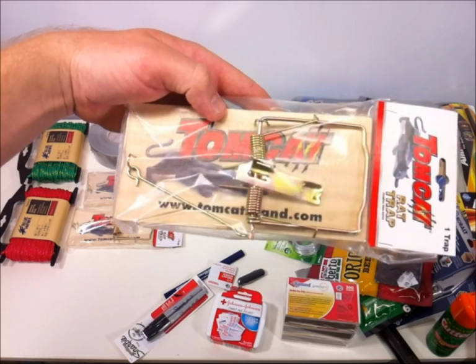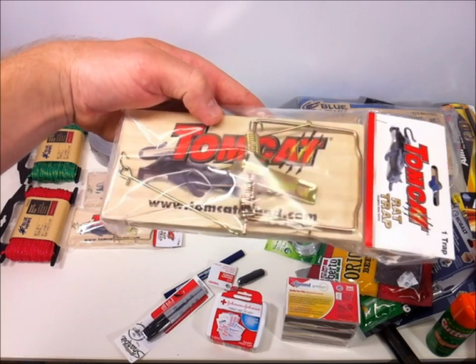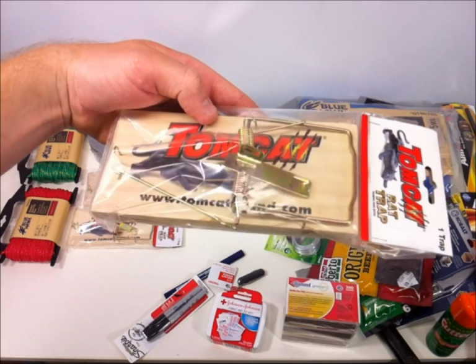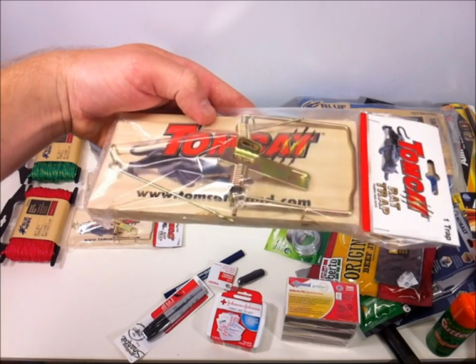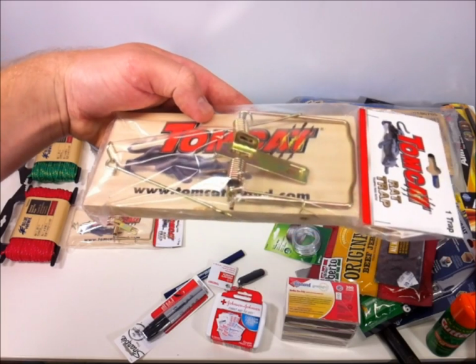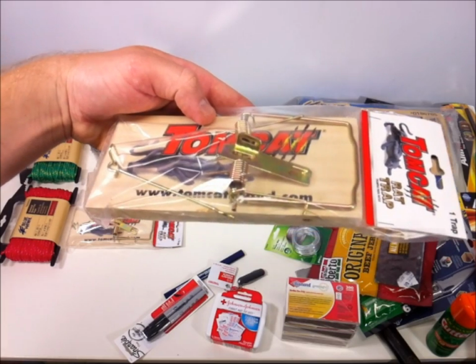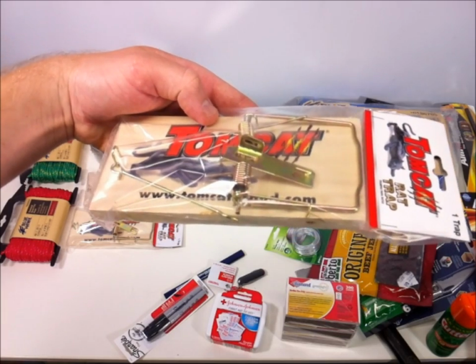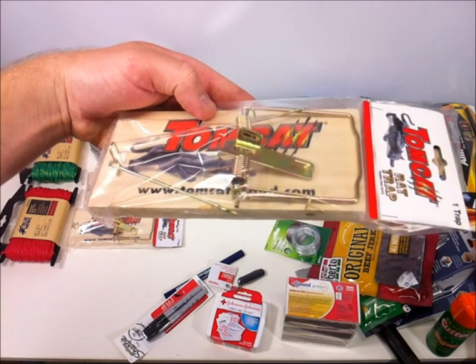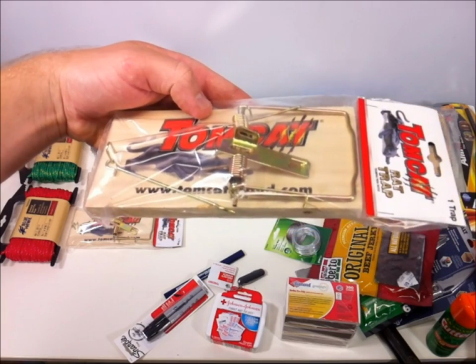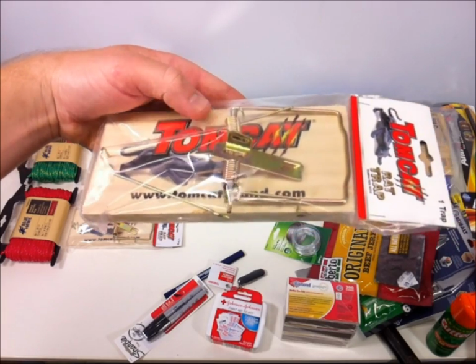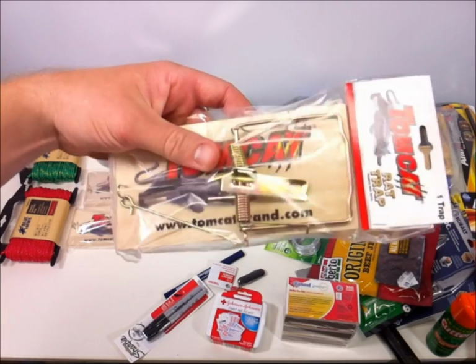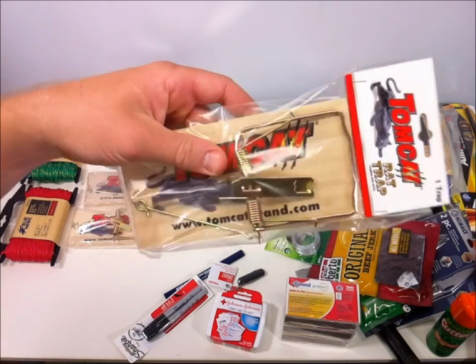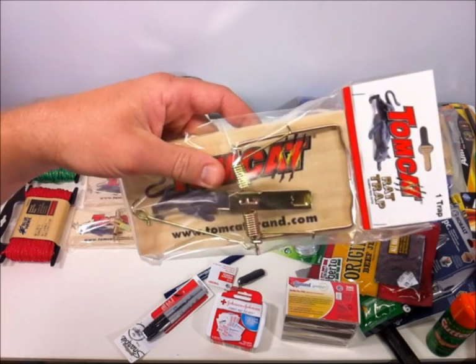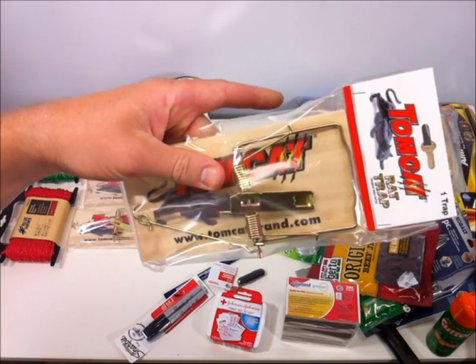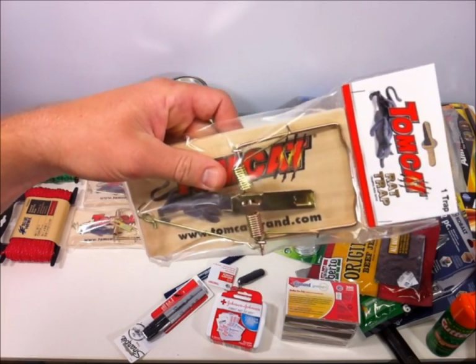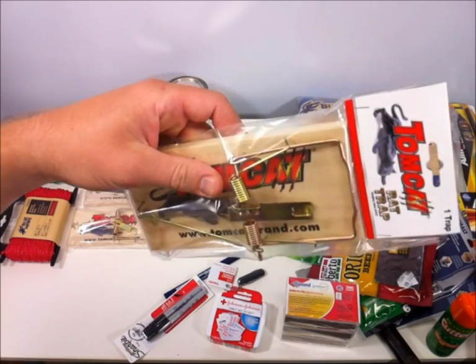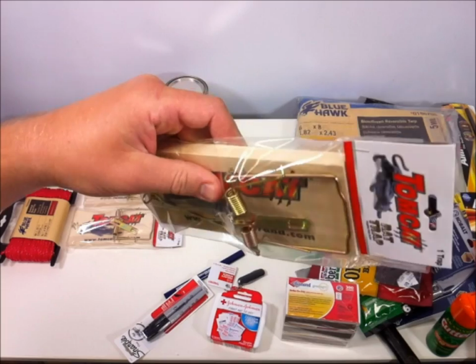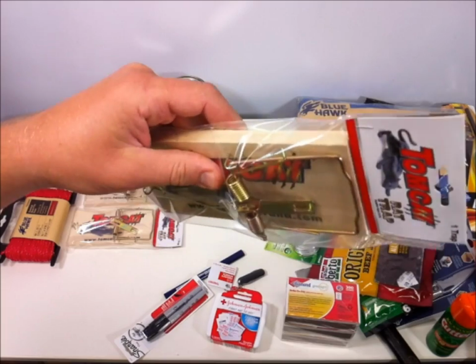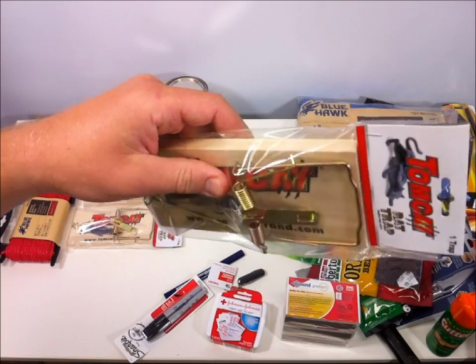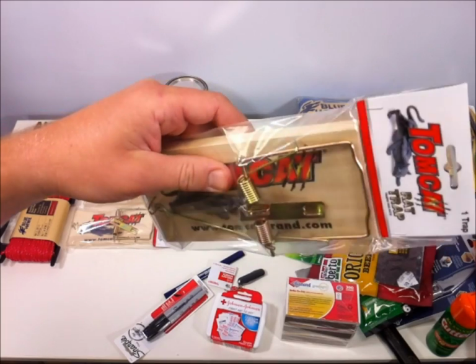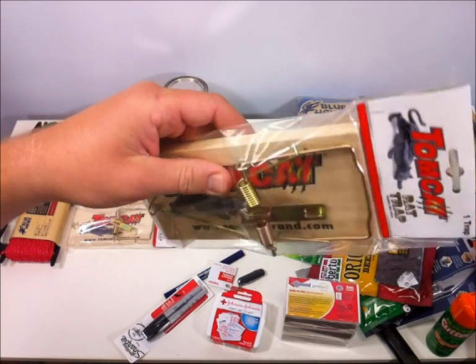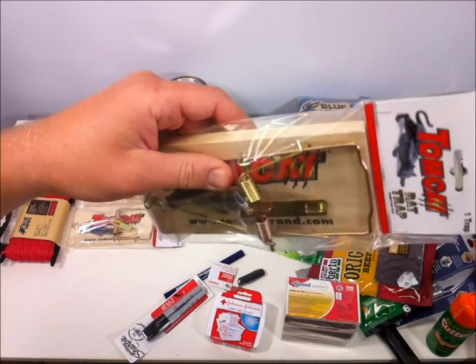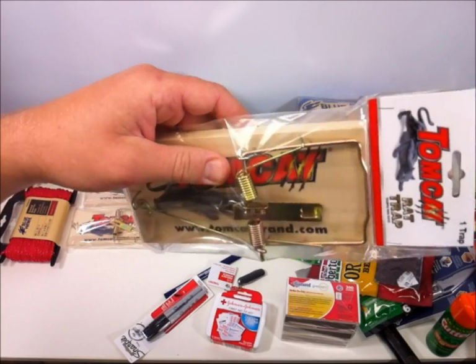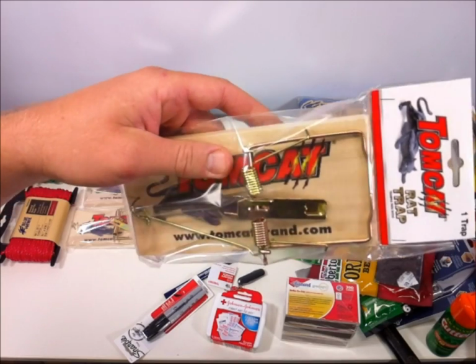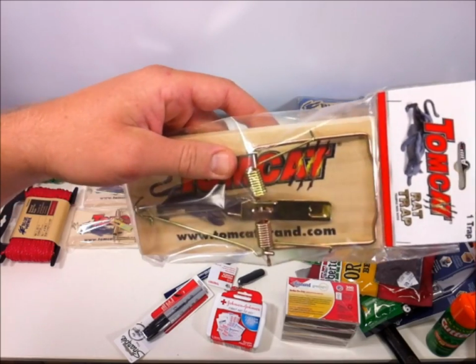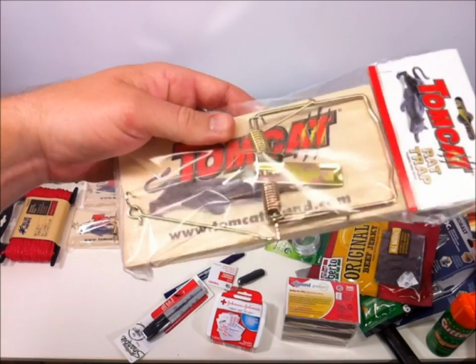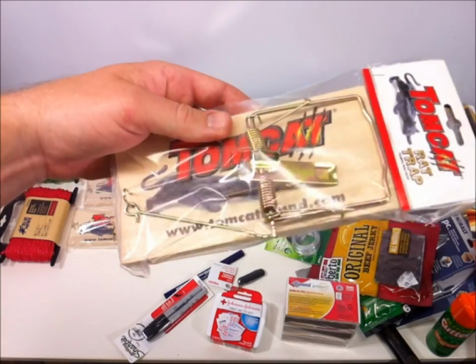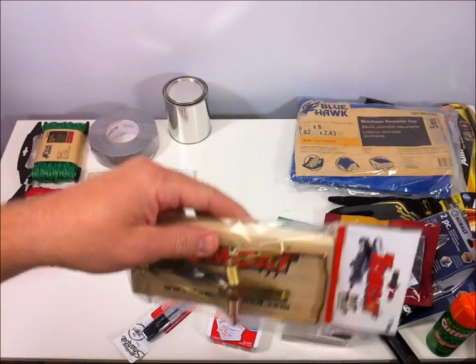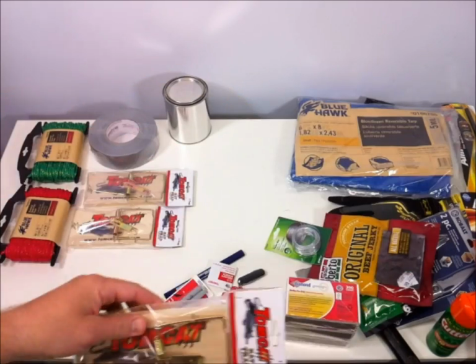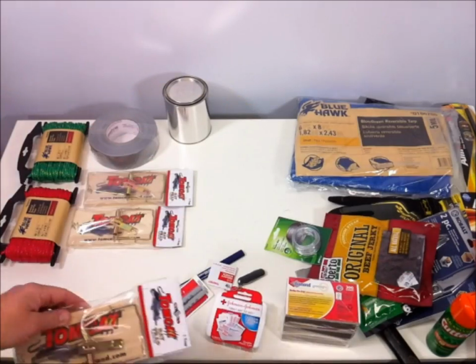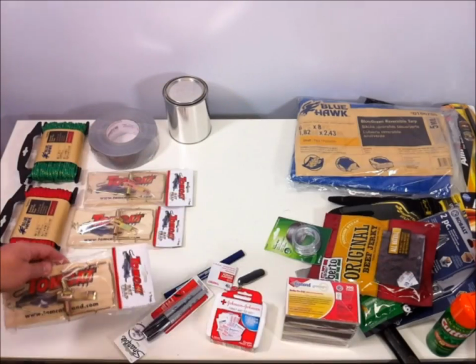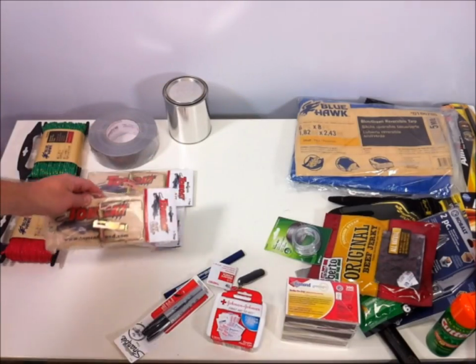I grabbed three of these Tomcat rat traps, which are good for catching small game — squirrels, things like that. Now you've got a way to hunt: just set them, leave, come back, and hopefully you'll have caught something.